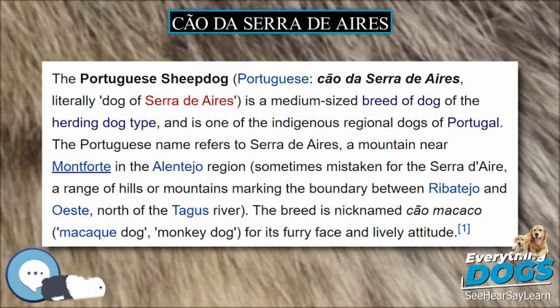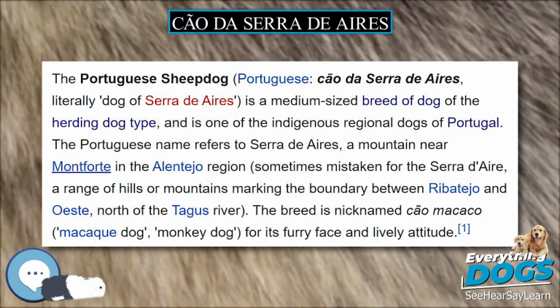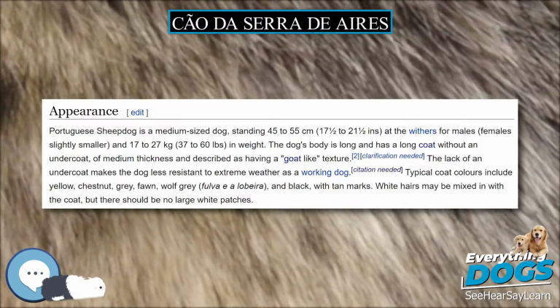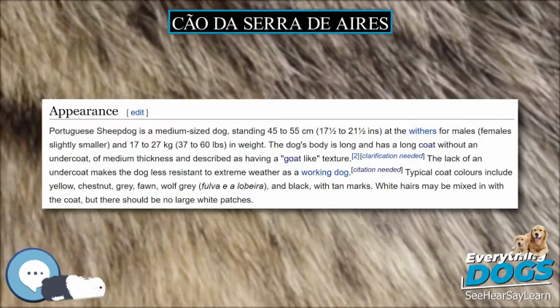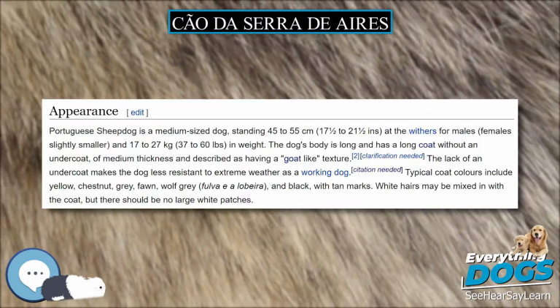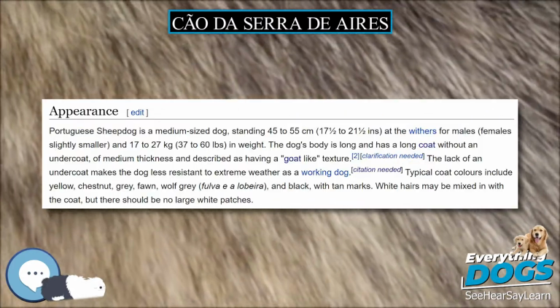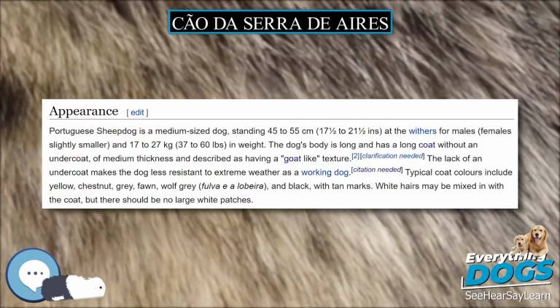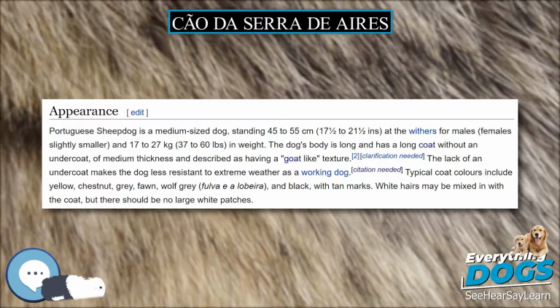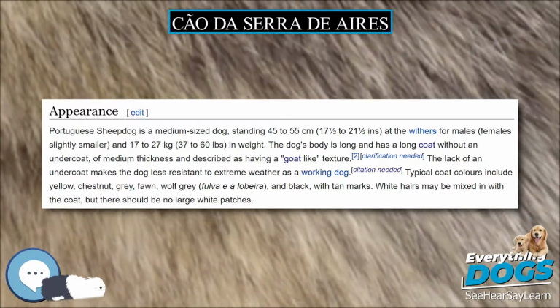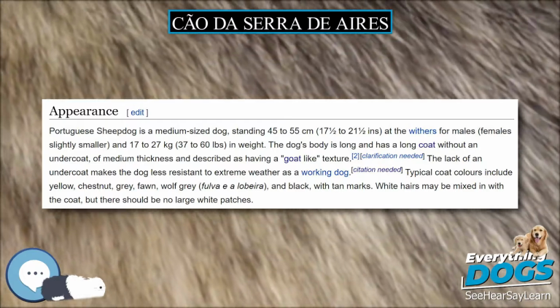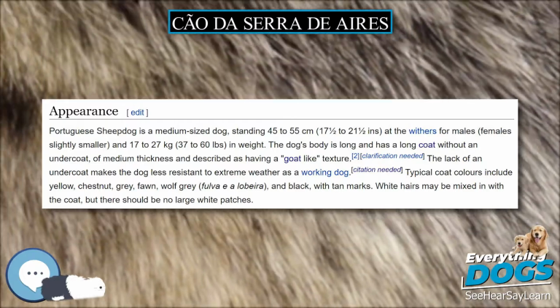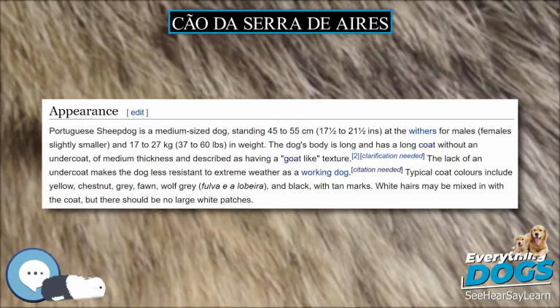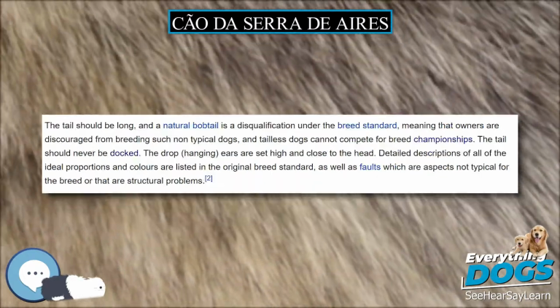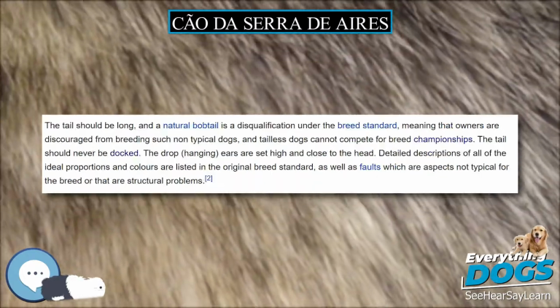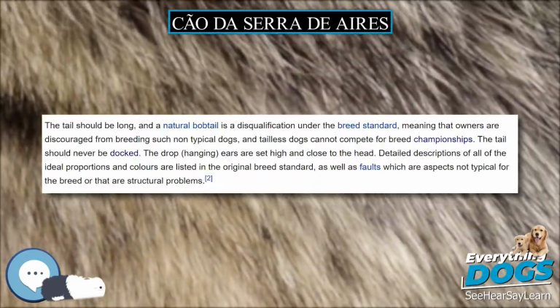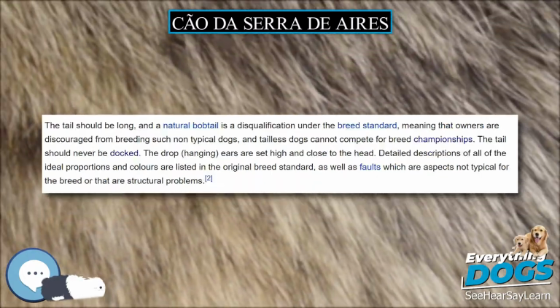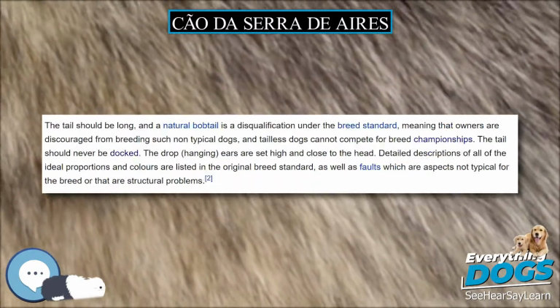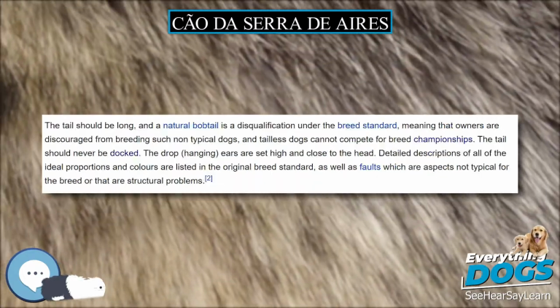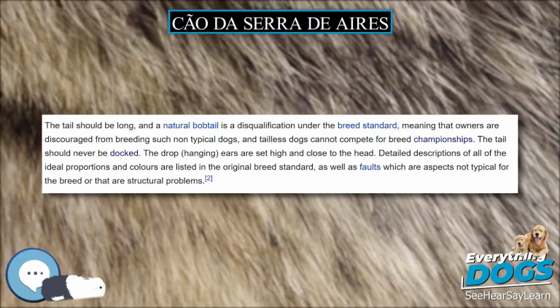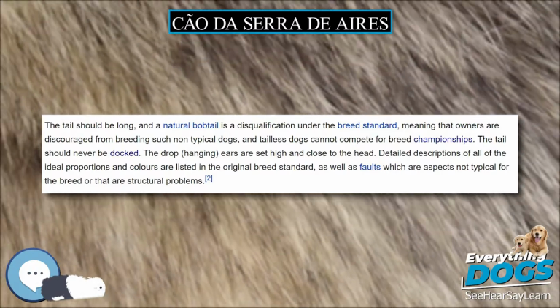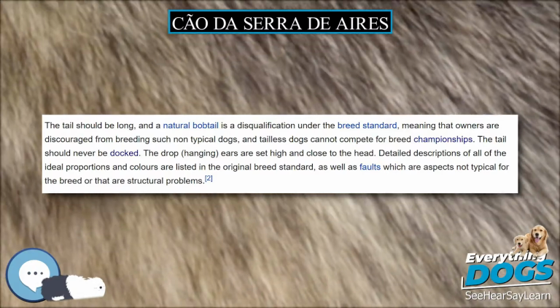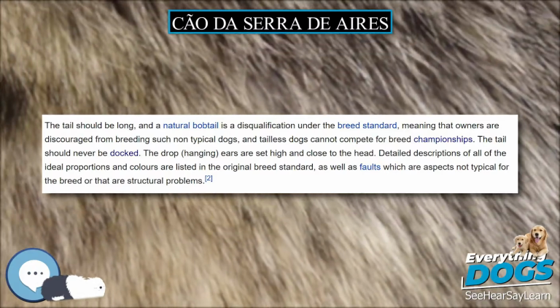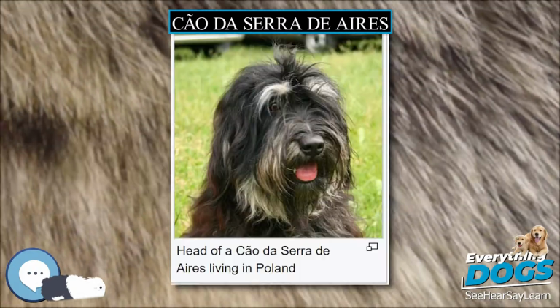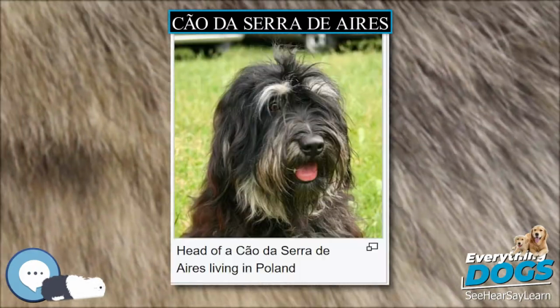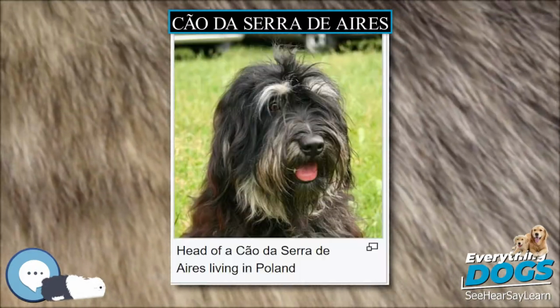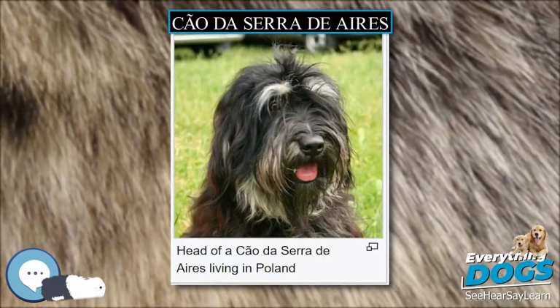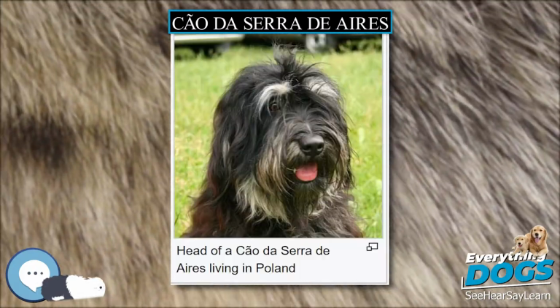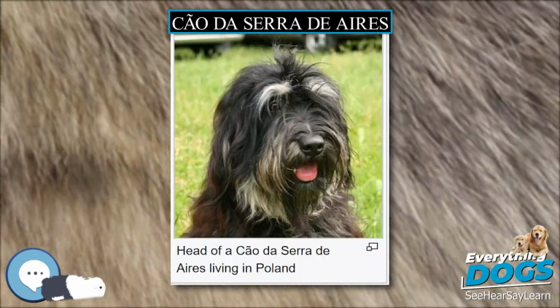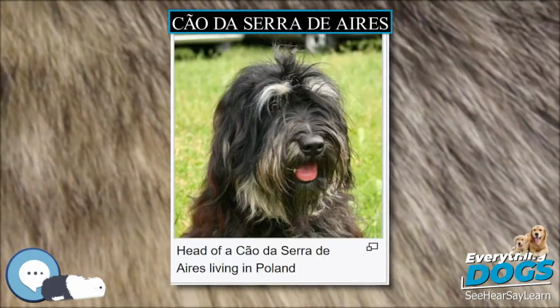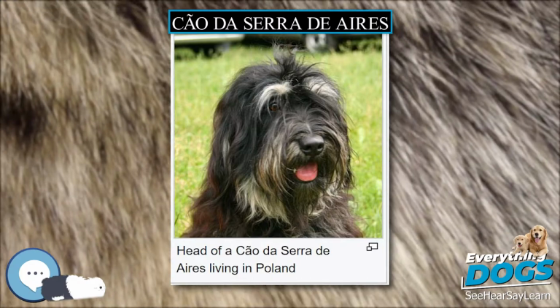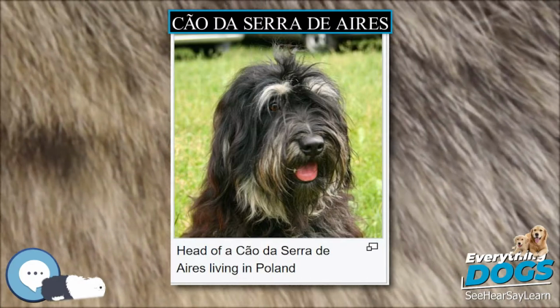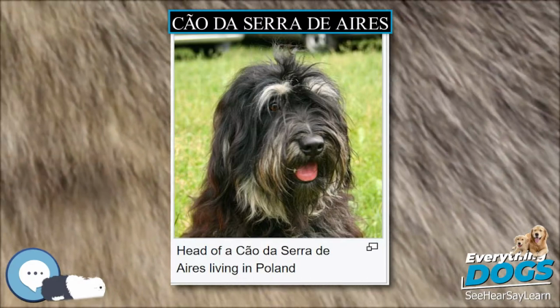No recurring health problems or claims of extraordinary health have been documented for this breed. They are prone to ehrlichiosis transmitted by ticks. Abdominal tumors are to be expected in senior dogs, so regular echograms are advised after the eighth year of life.